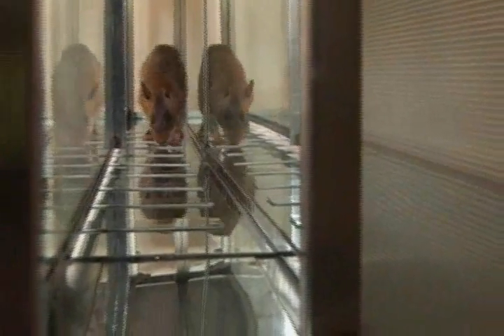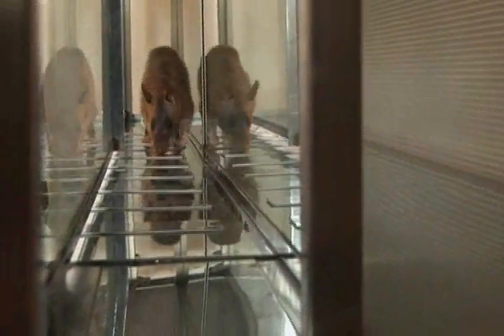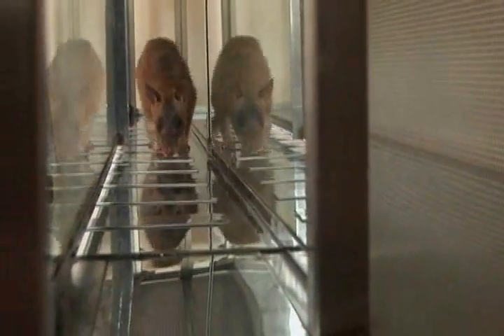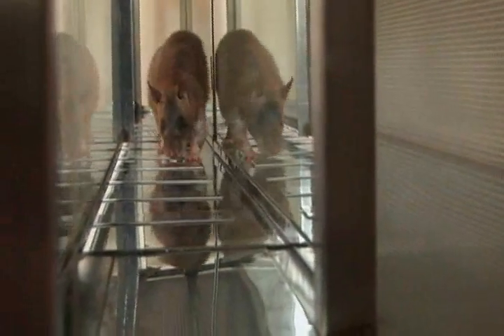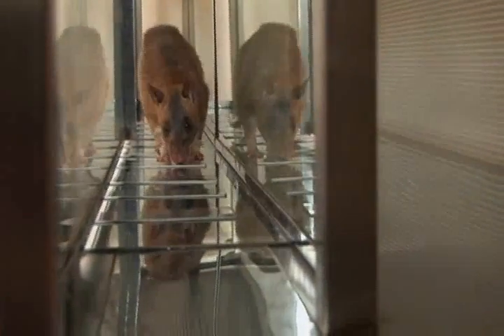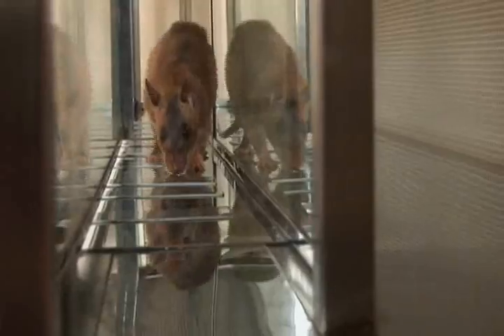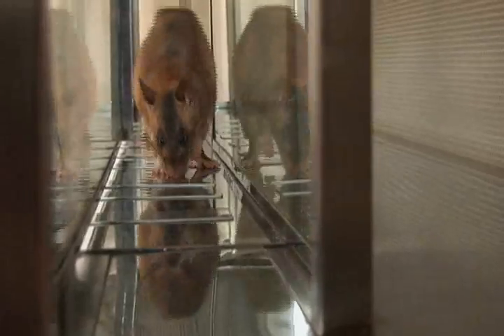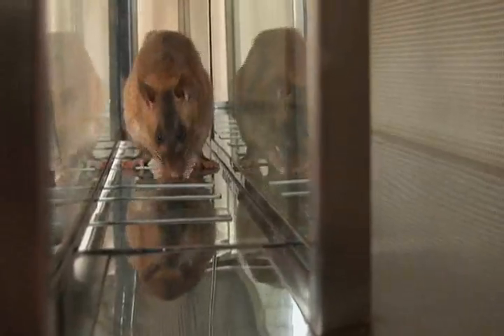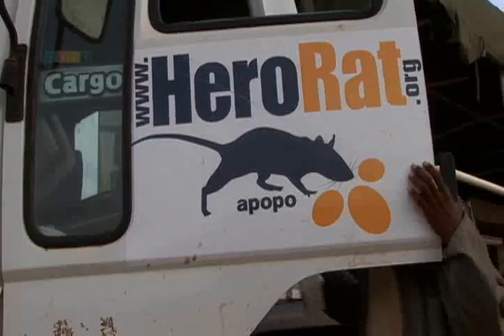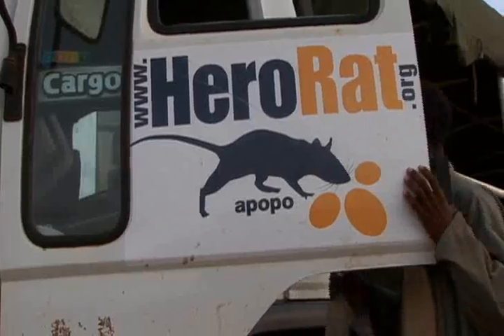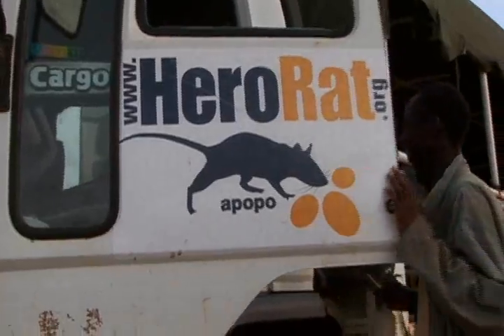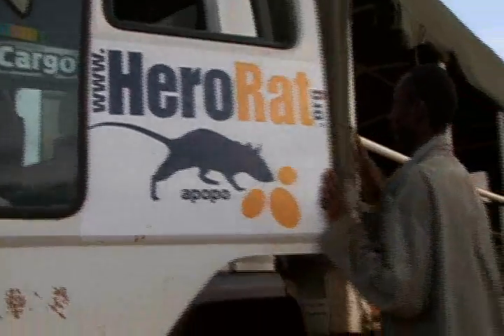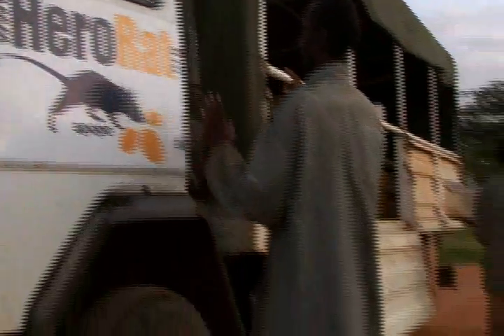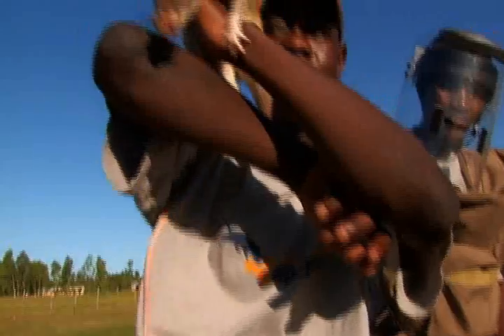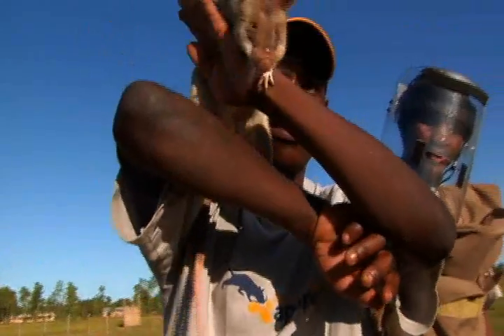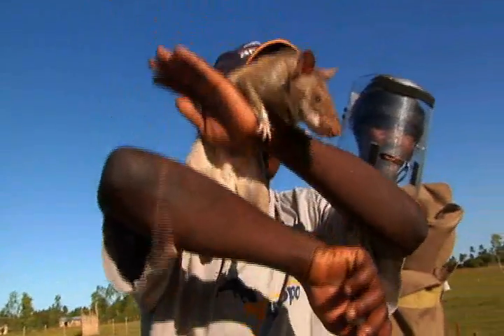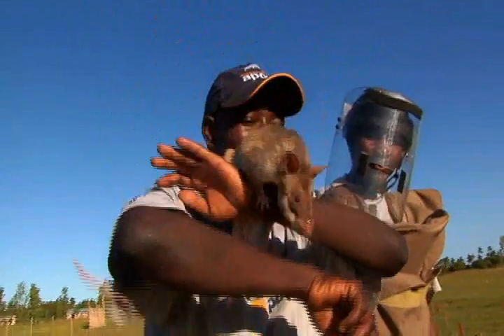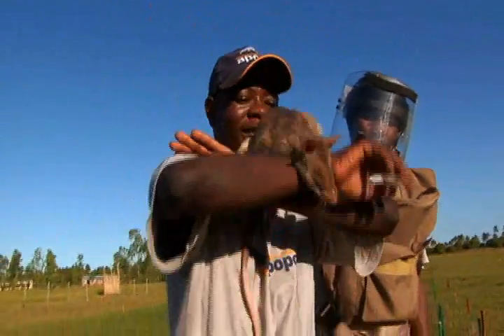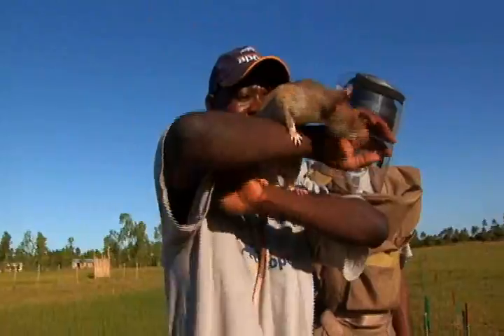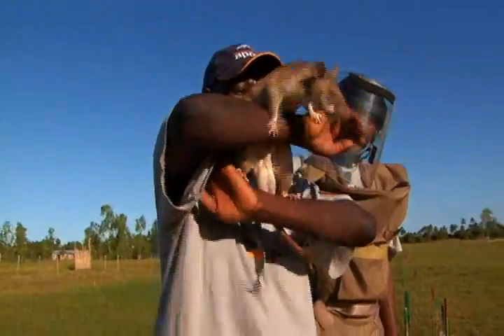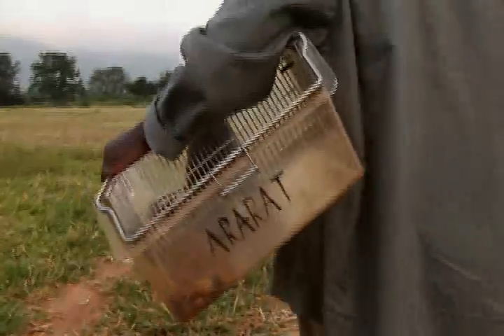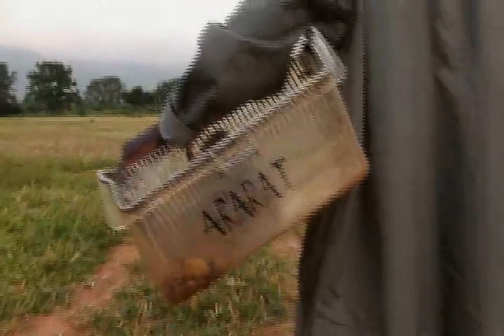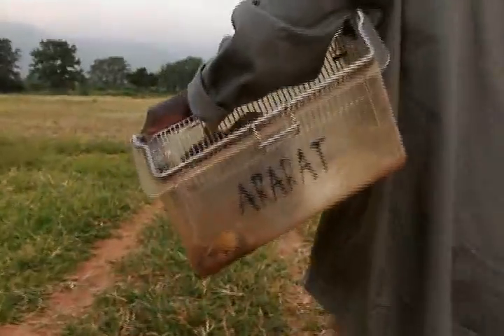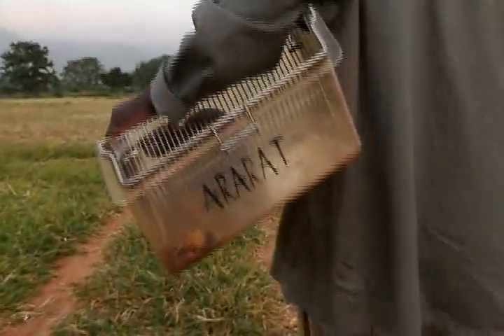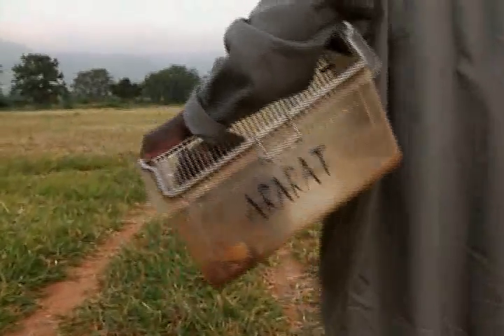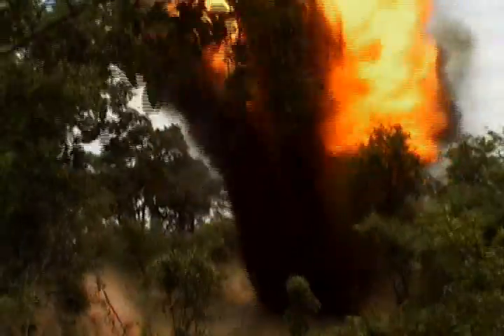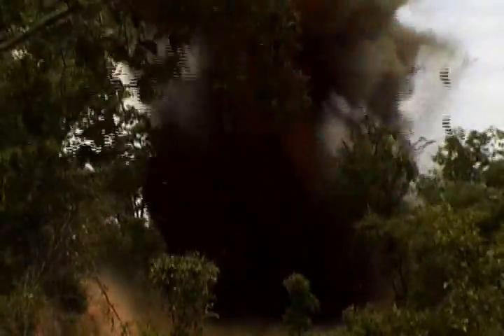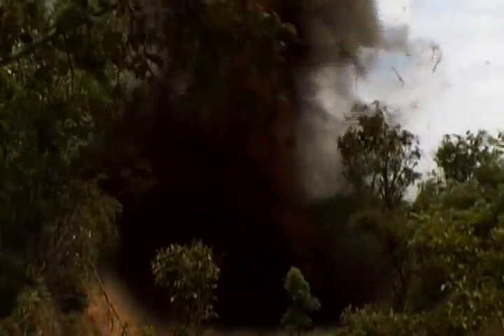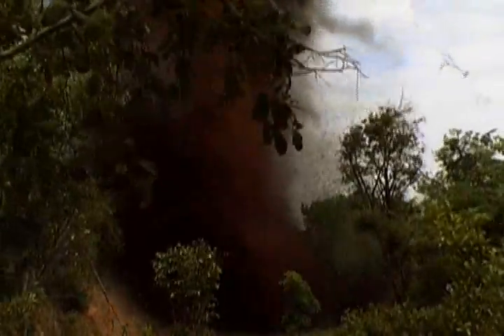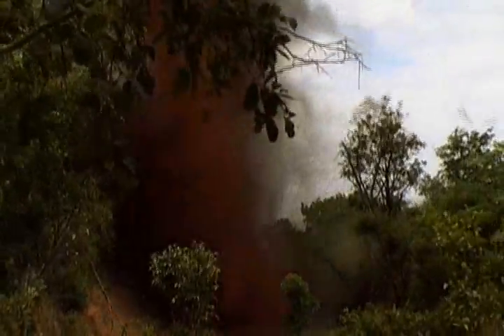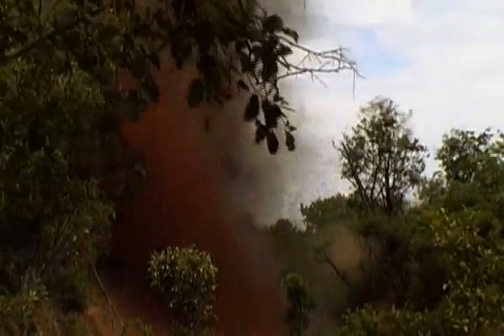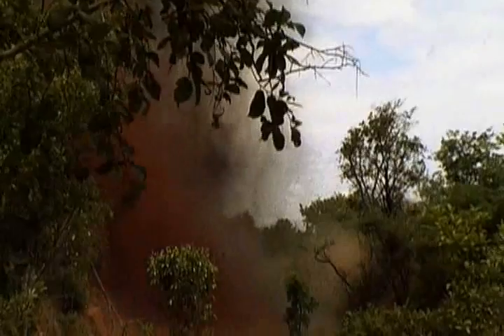The hero rats are no ordinary rodents. These special rats are trained to sniff out one of the world's deadliest problems: landmines.